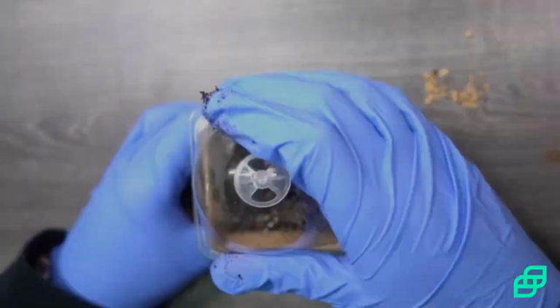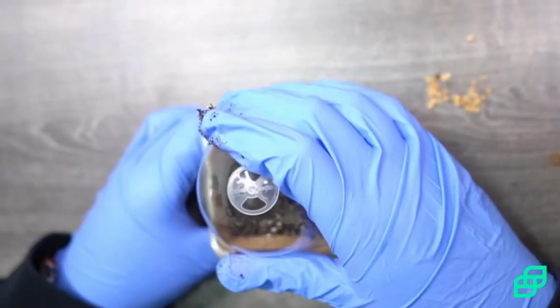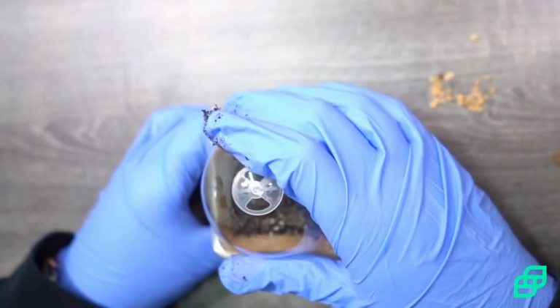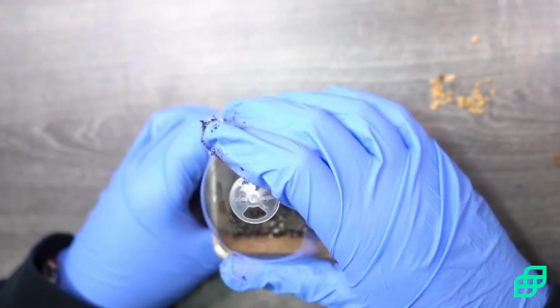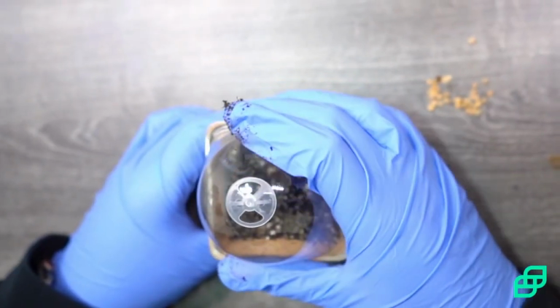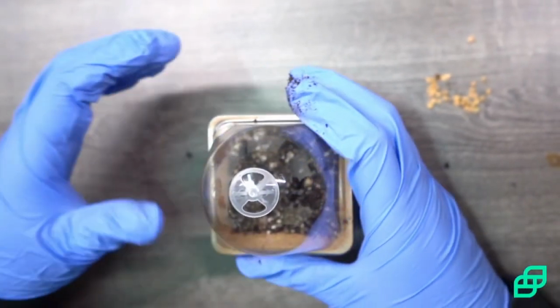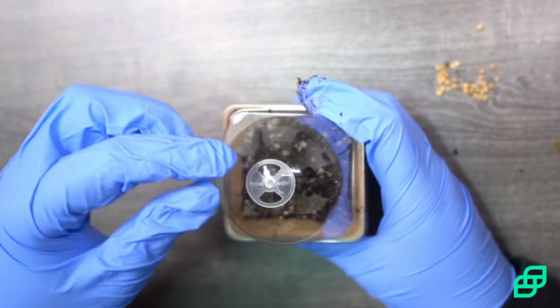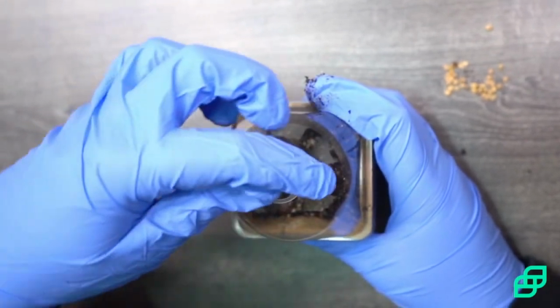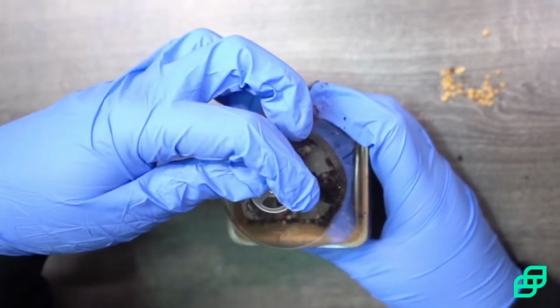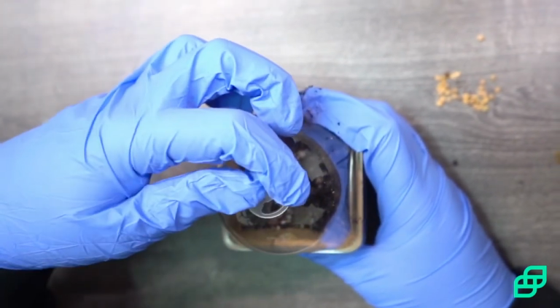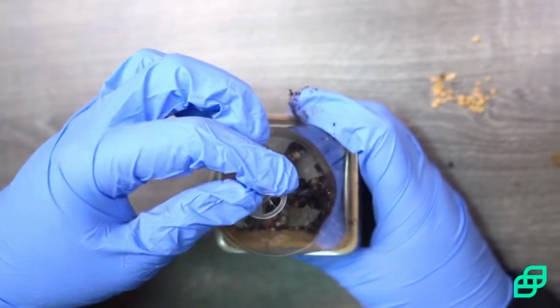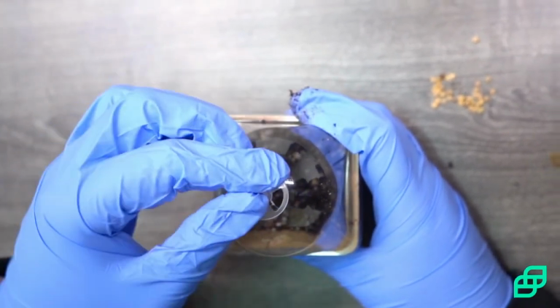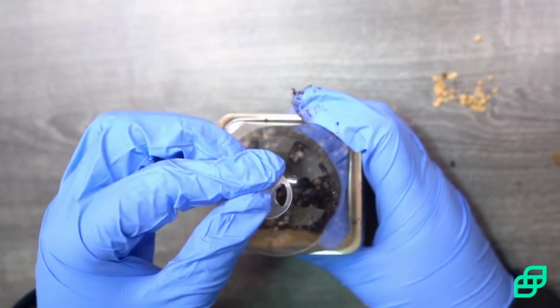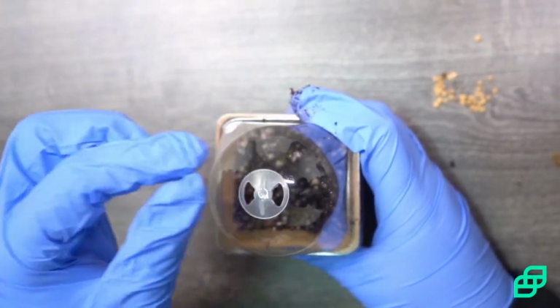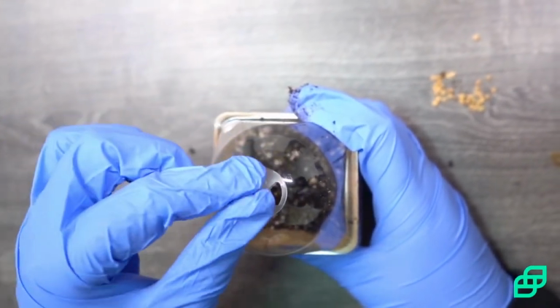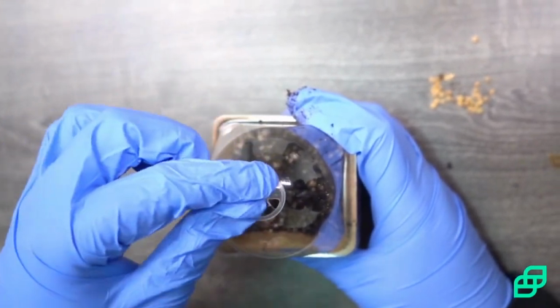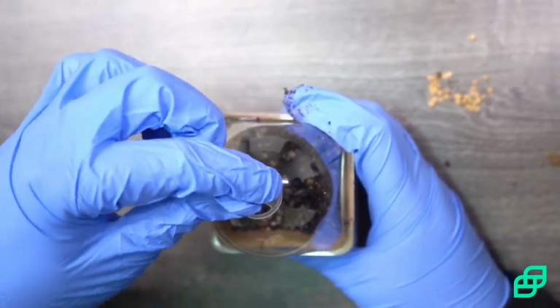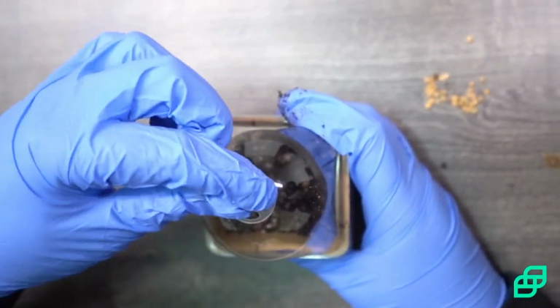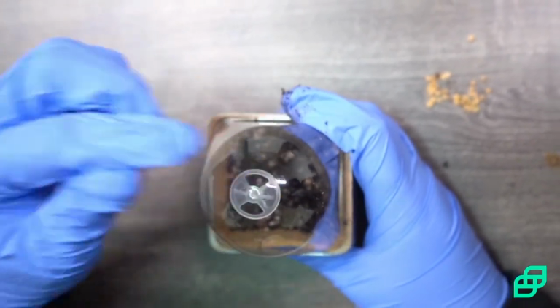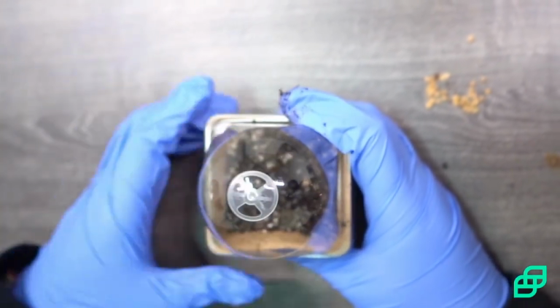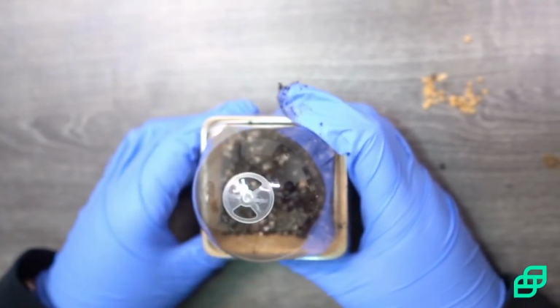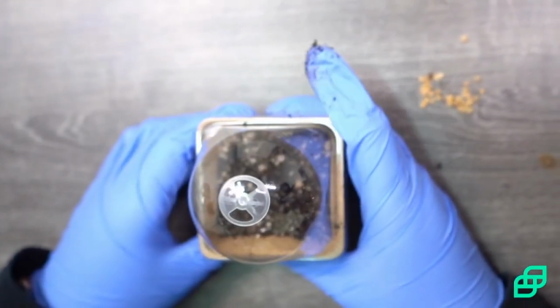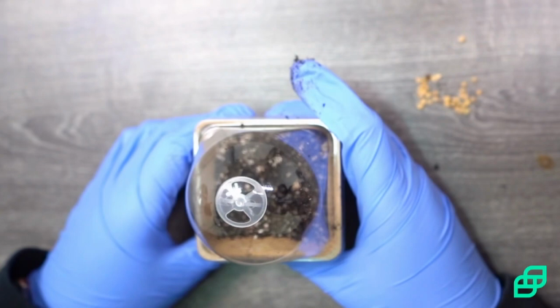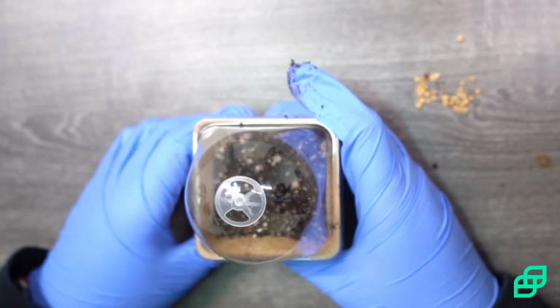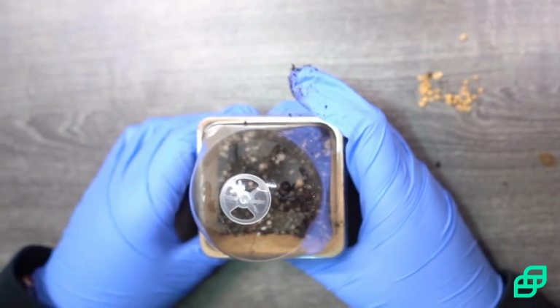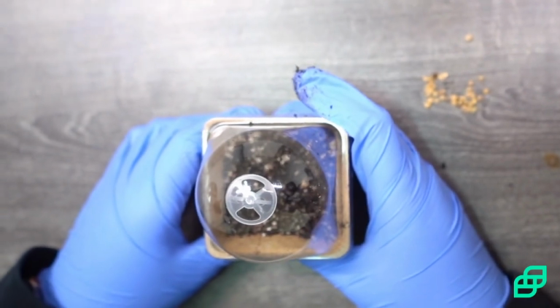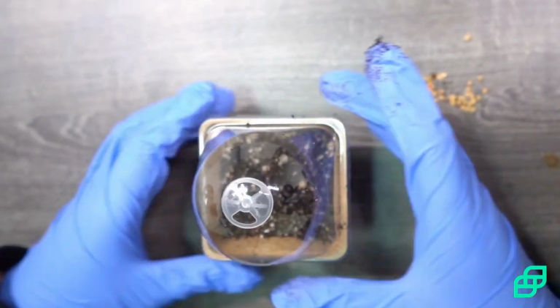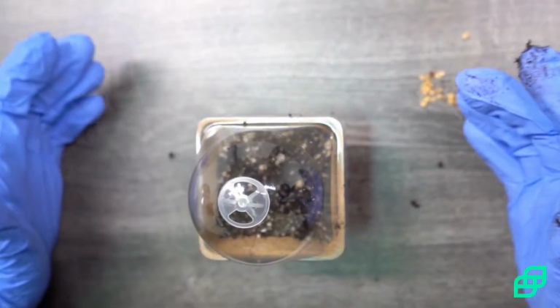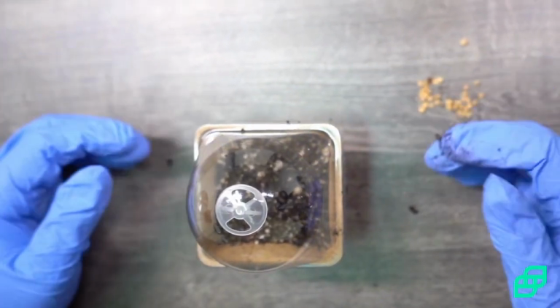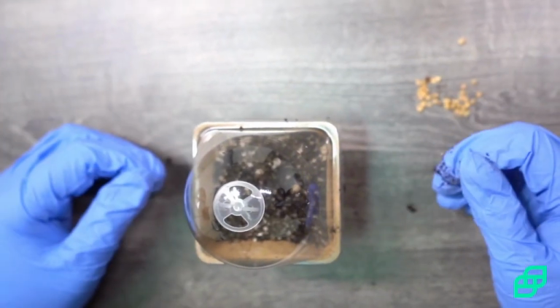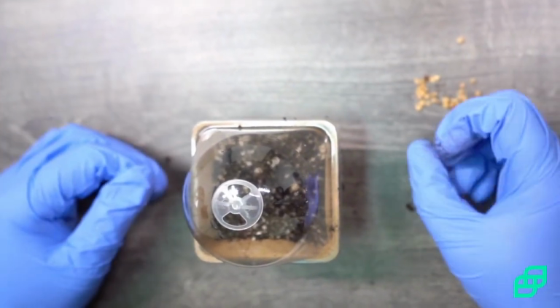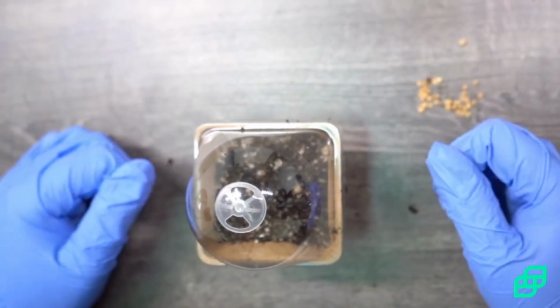Then you're going to want to replace the humidity dome. On top of the humidity dome is an air vent — you're going to want to close that. That's what's going to hold in the humidity and allow the seeds to automatically germinate.